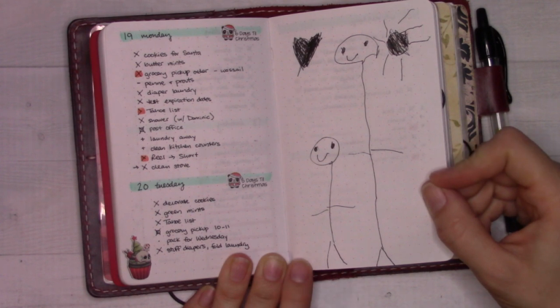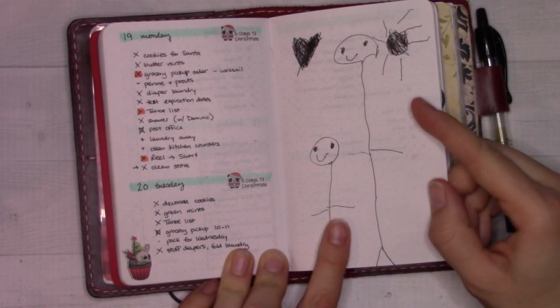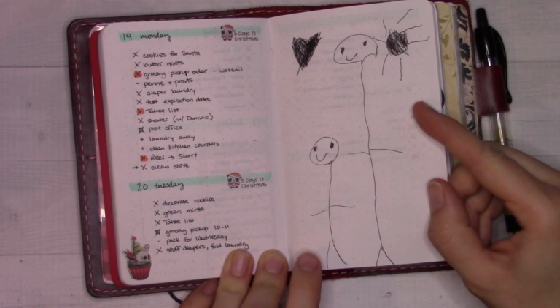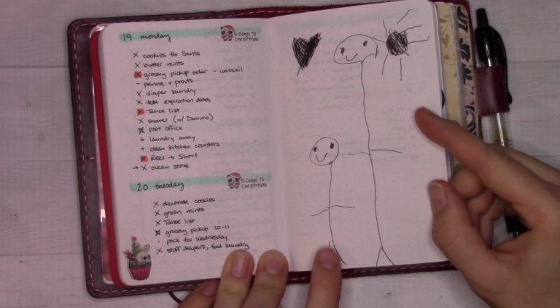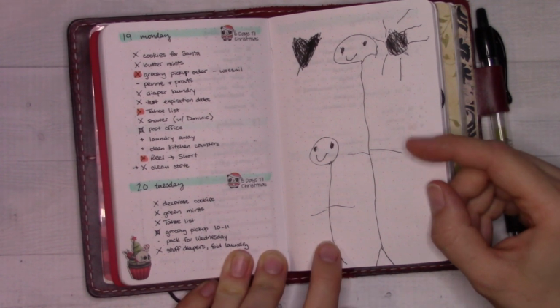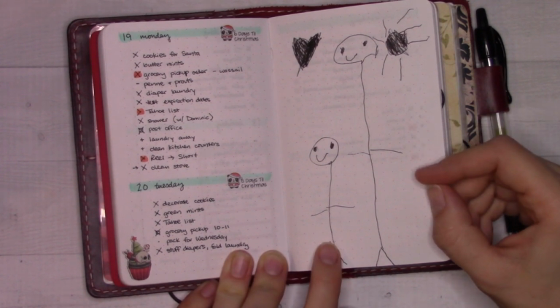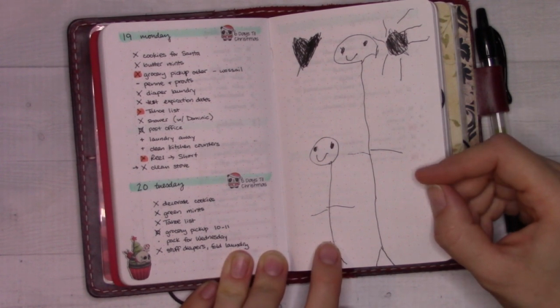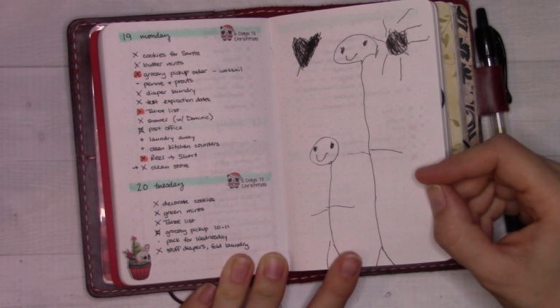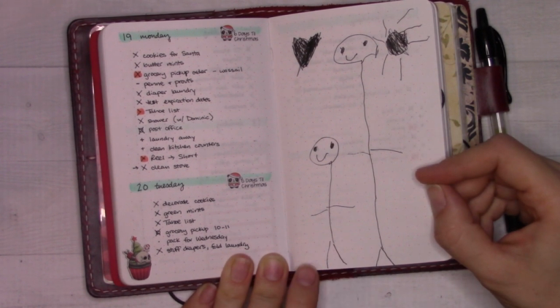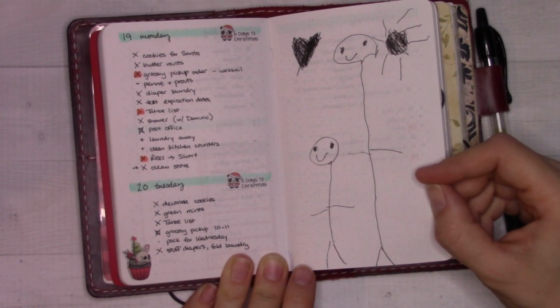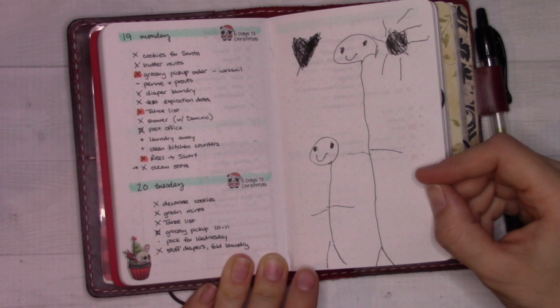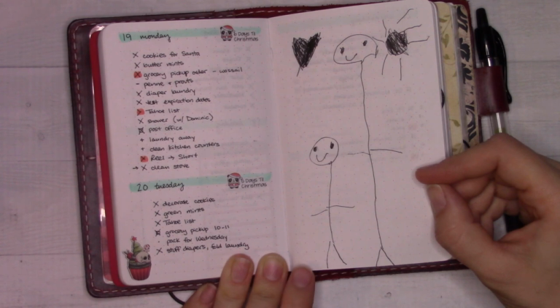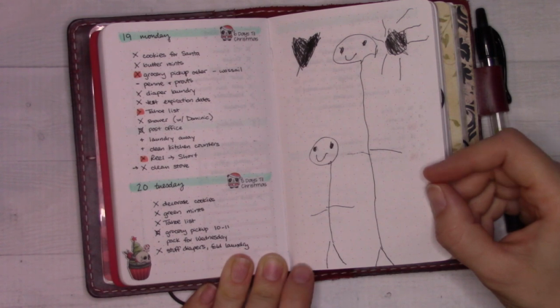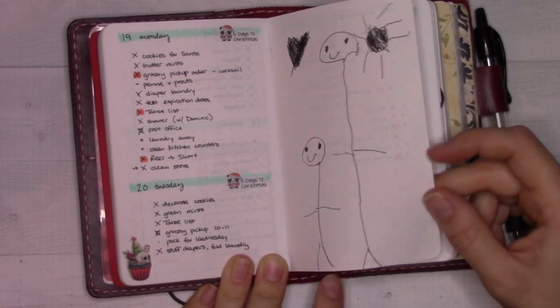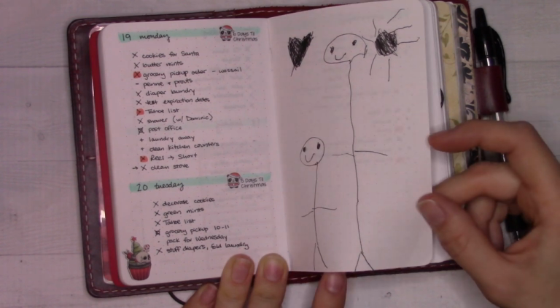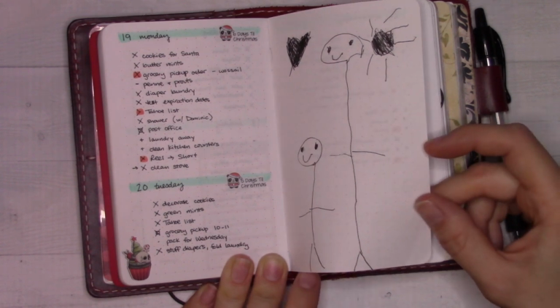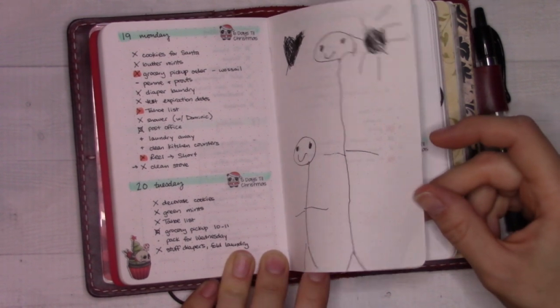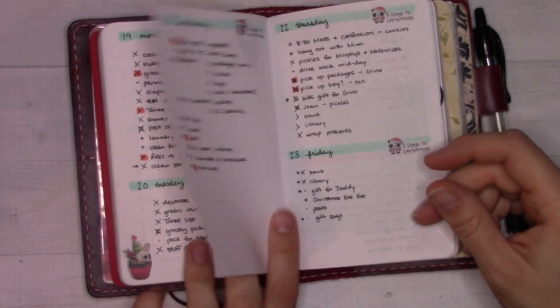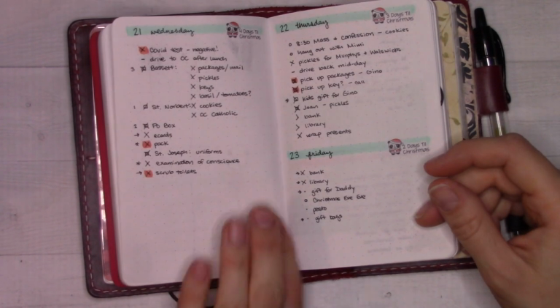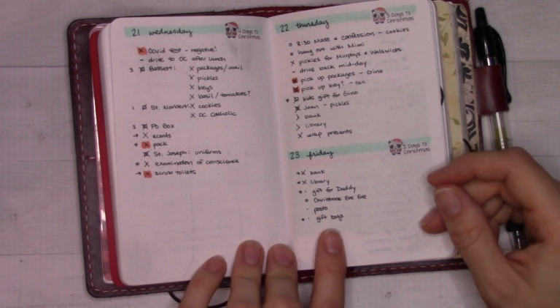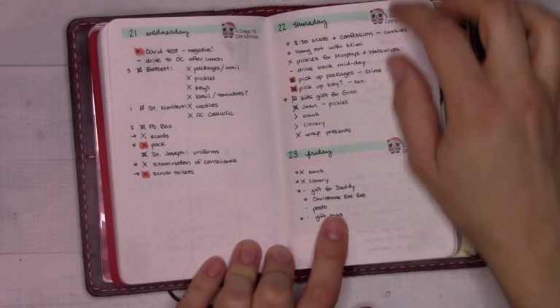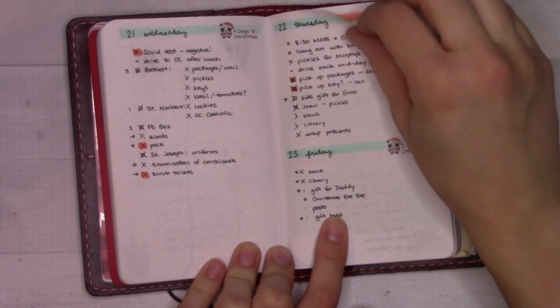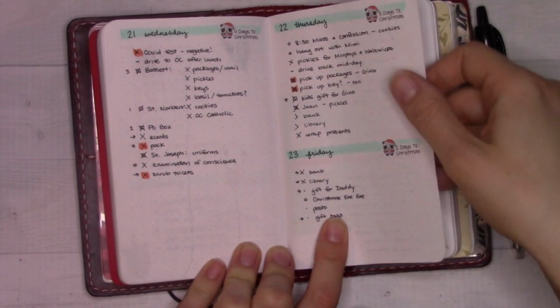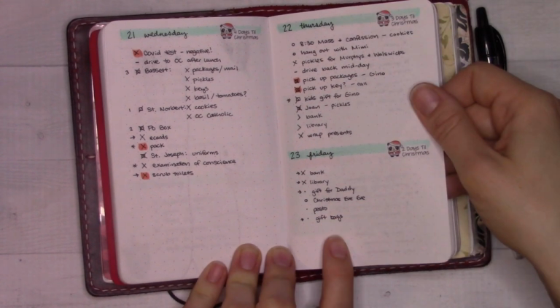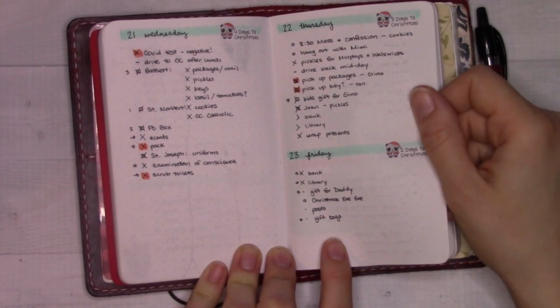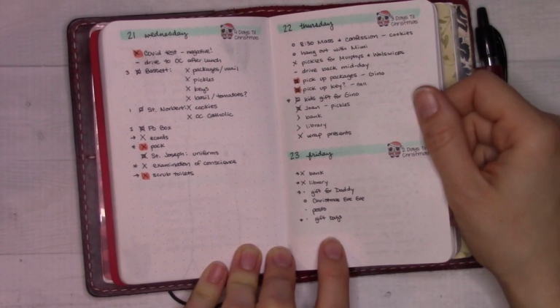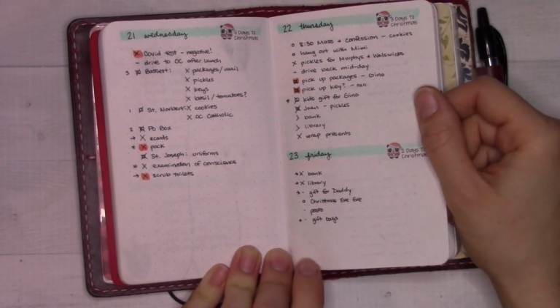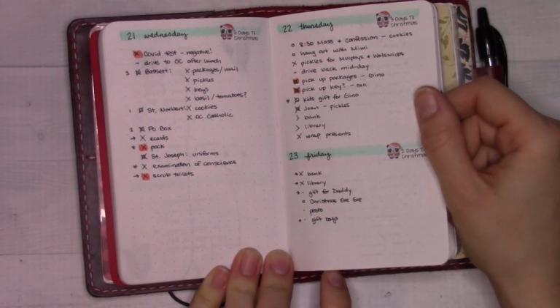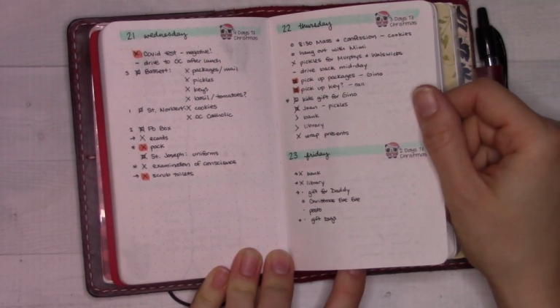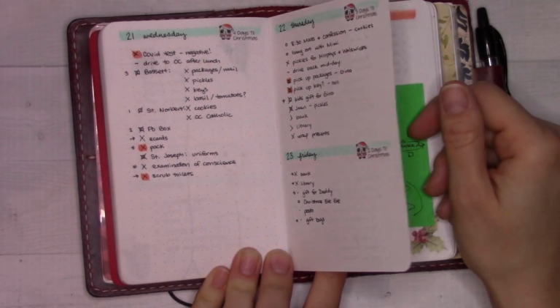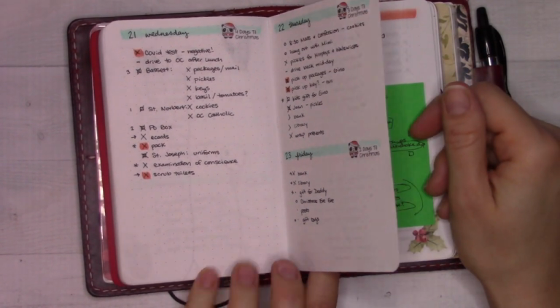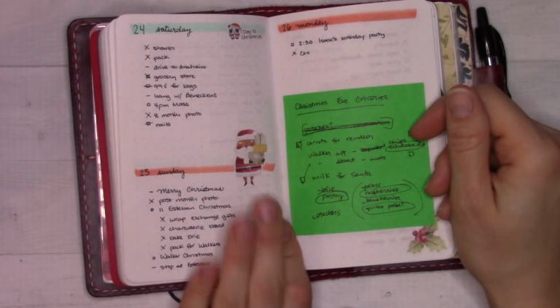We were driving home from school one day and my four-year-old said, 'Mom, hand me your planner — I want to draw a picture in it.' And she did. It's the same picture over and over again, but I love it. I did have to convince her that we can't keep every single picture she draws.